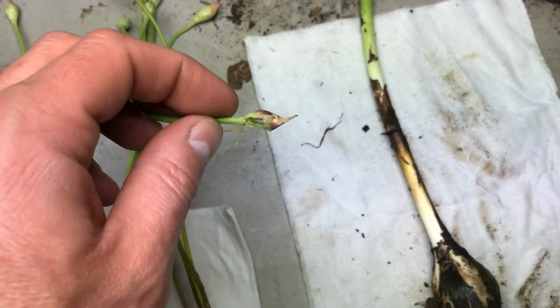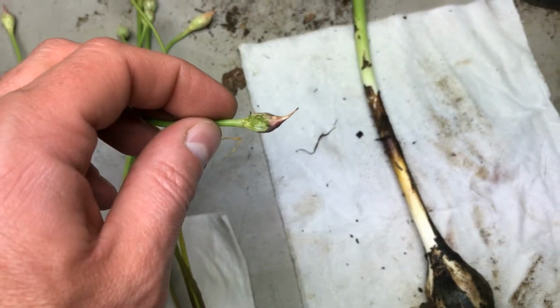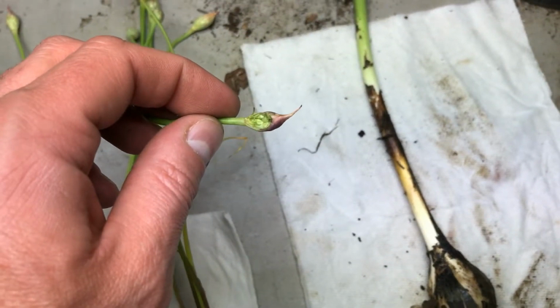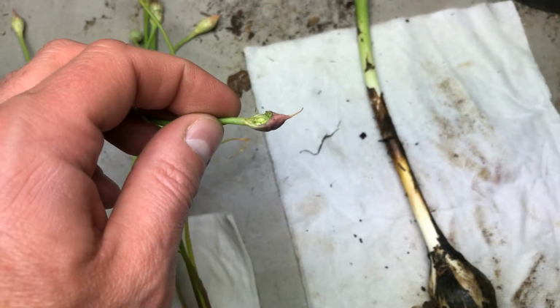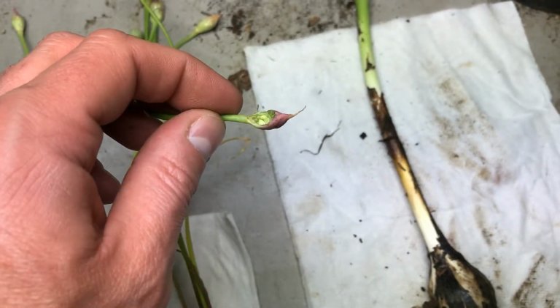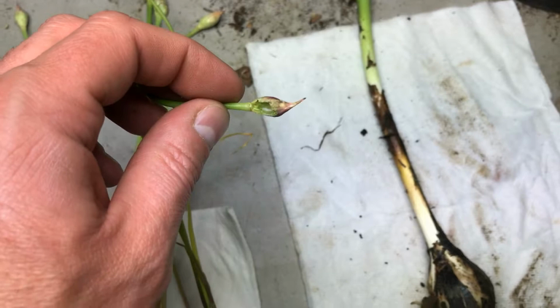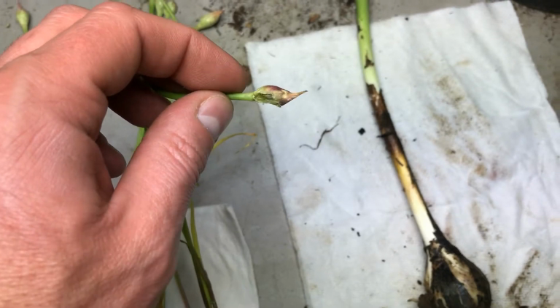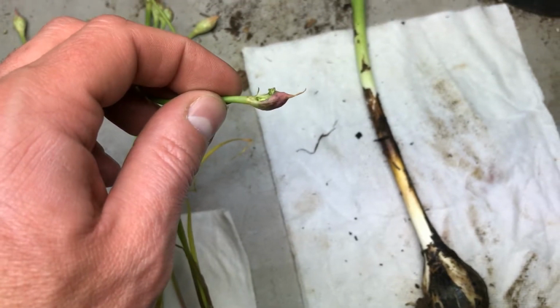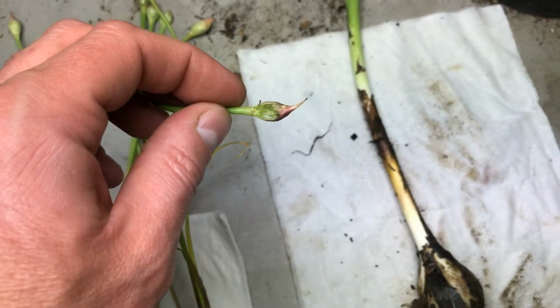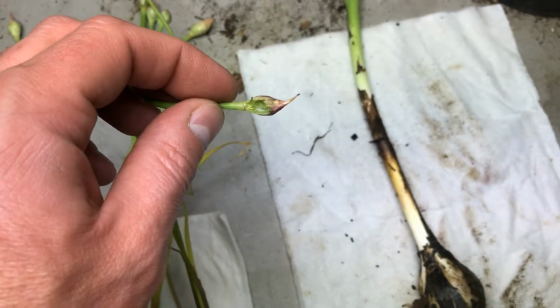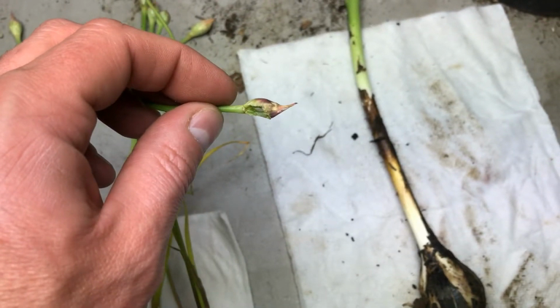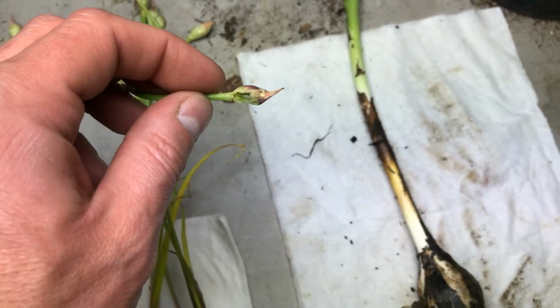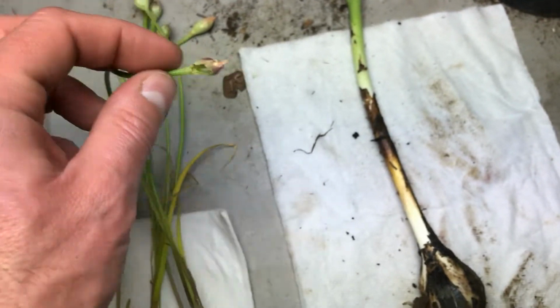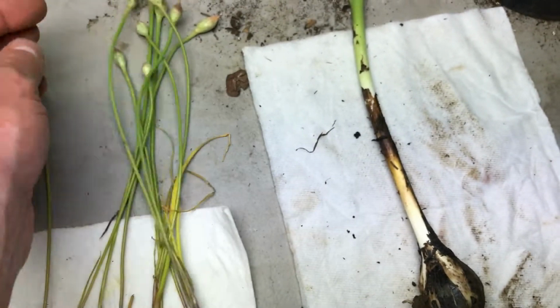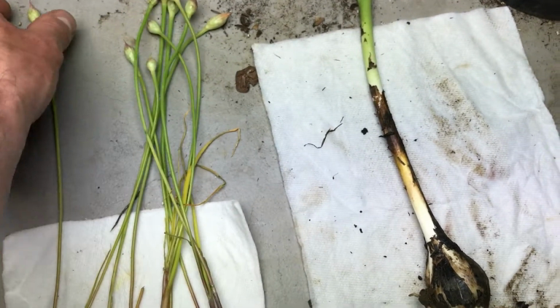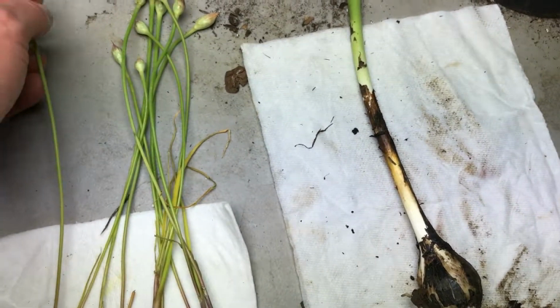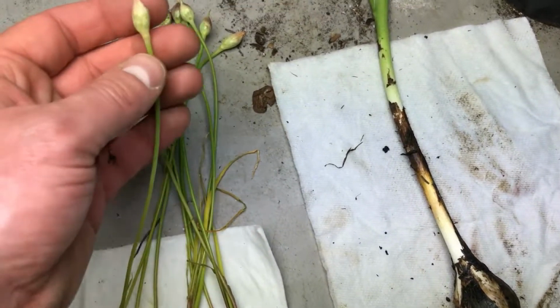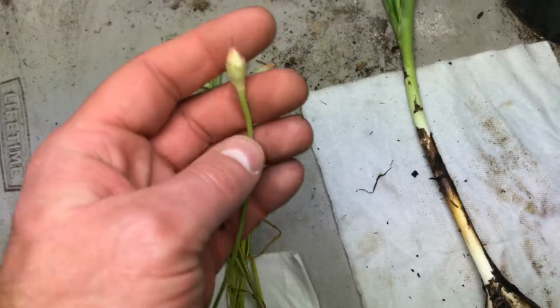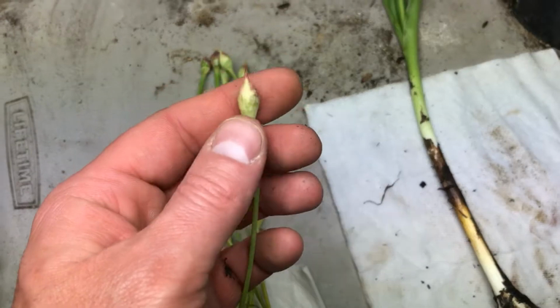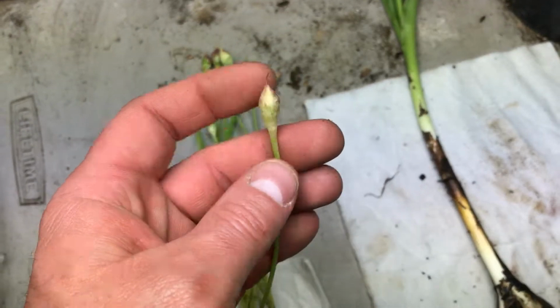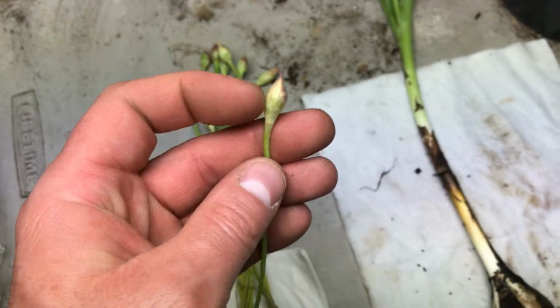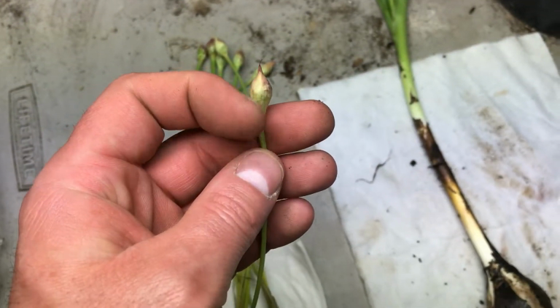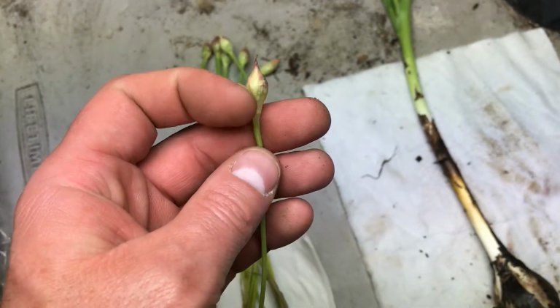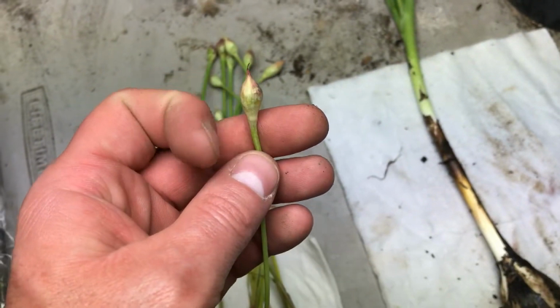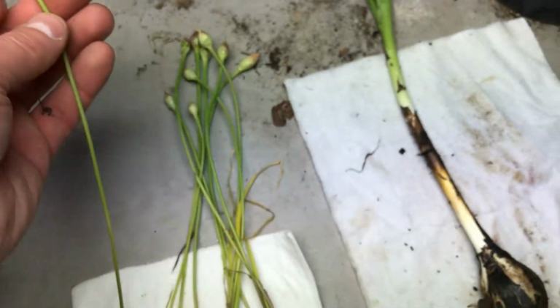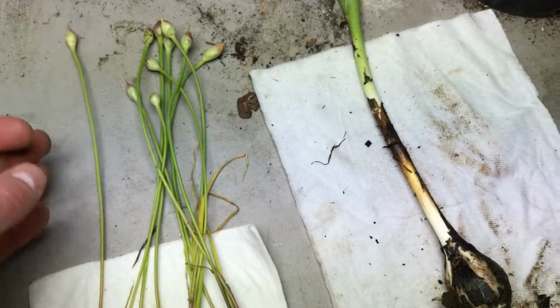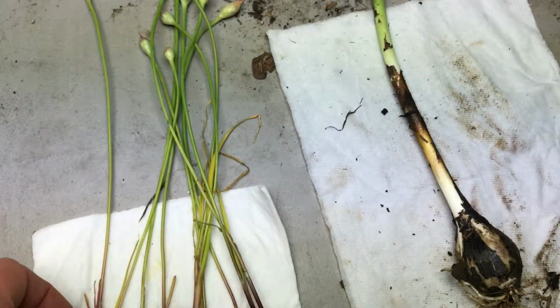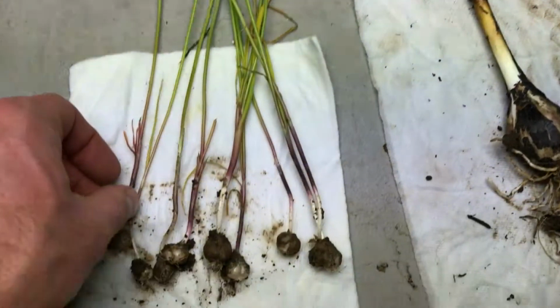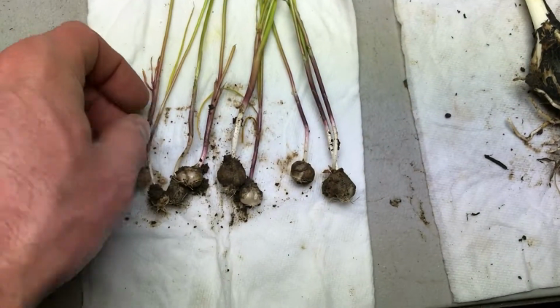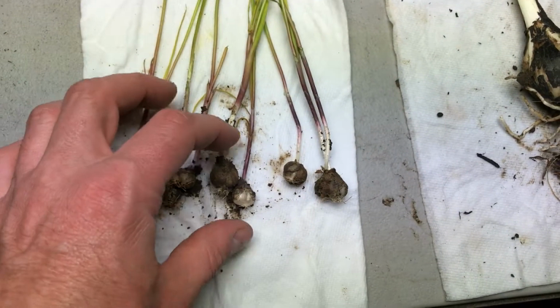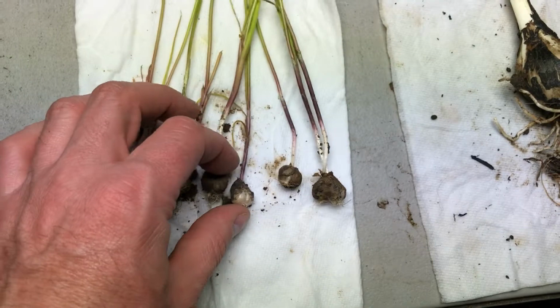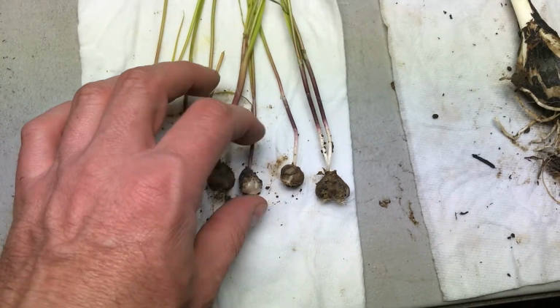You can also see where some Mormon crickets were chewing on the flower bulbs. These will flower up here, but I am going to transplant these too.